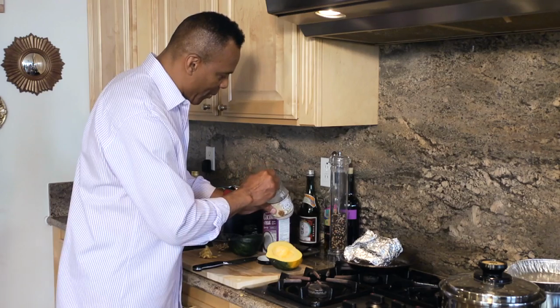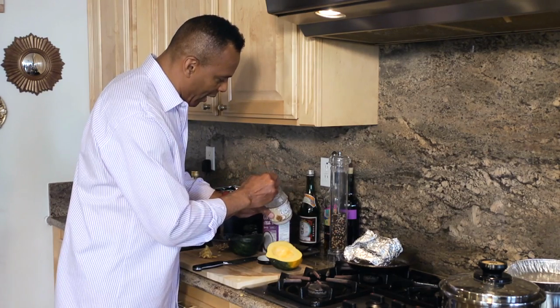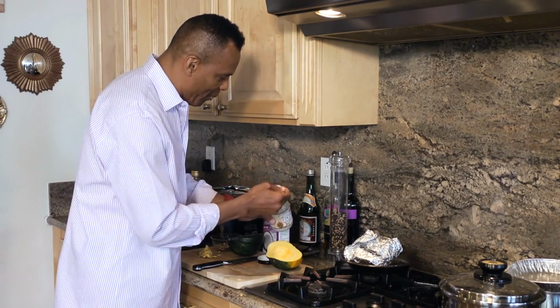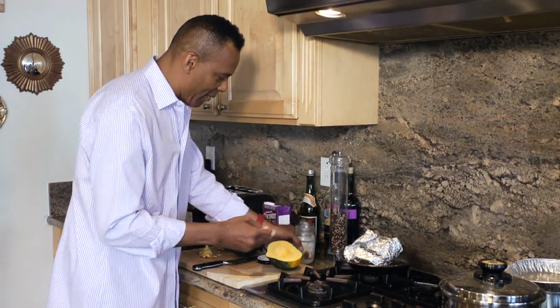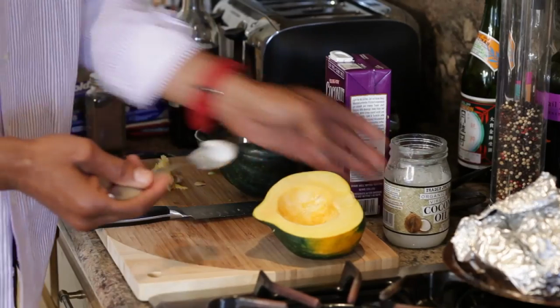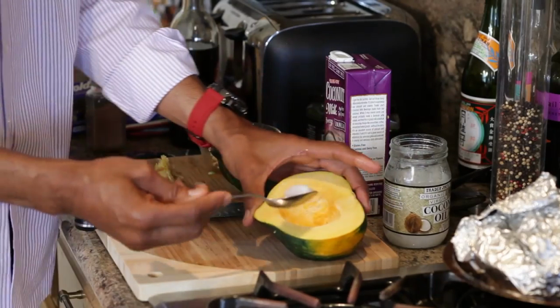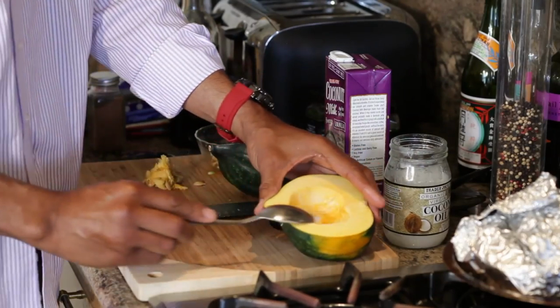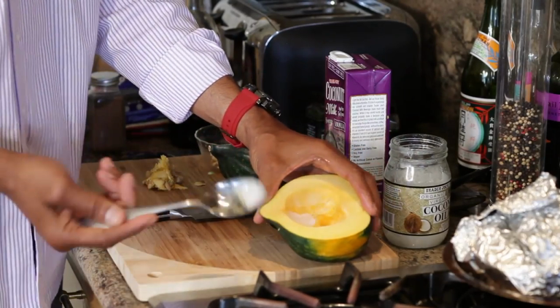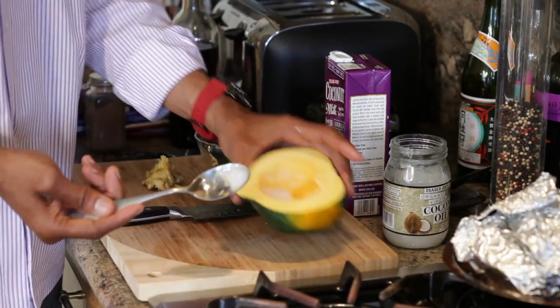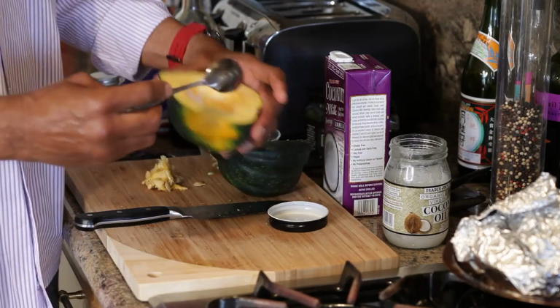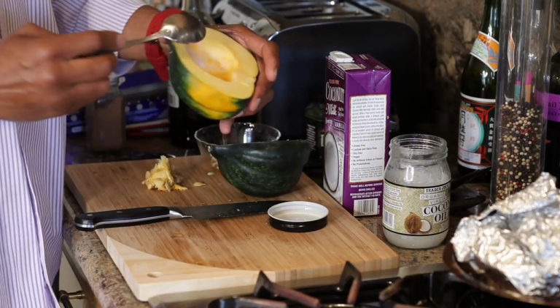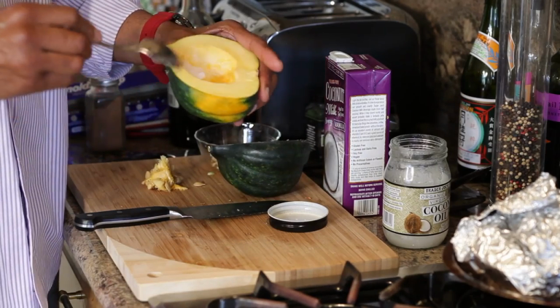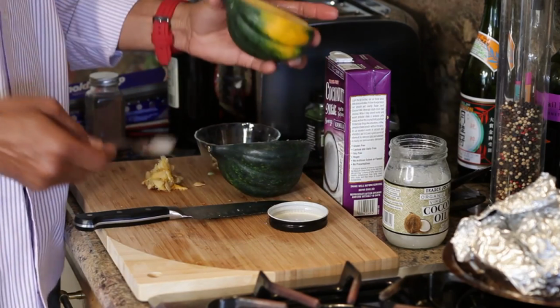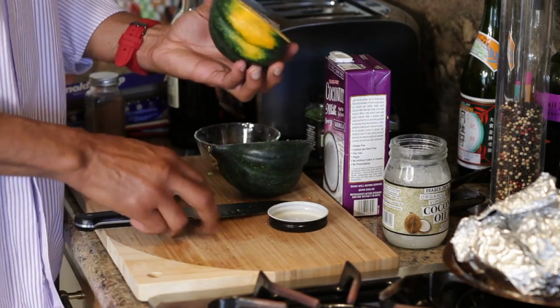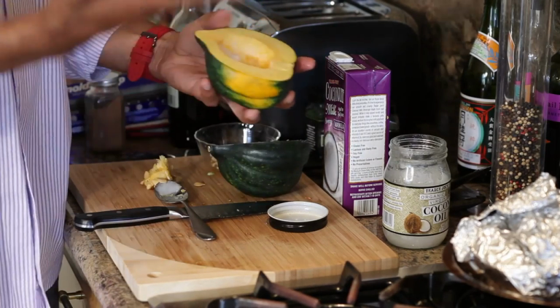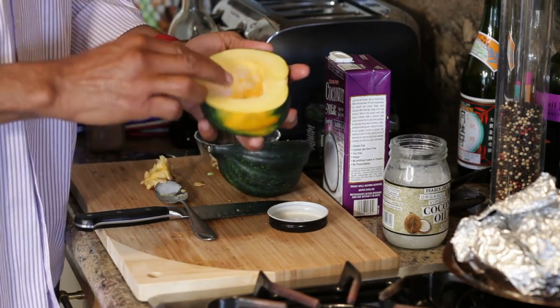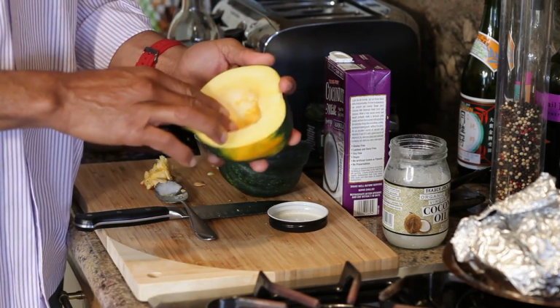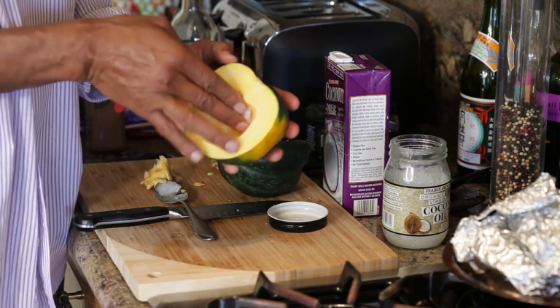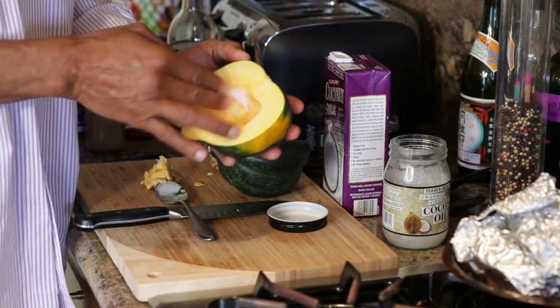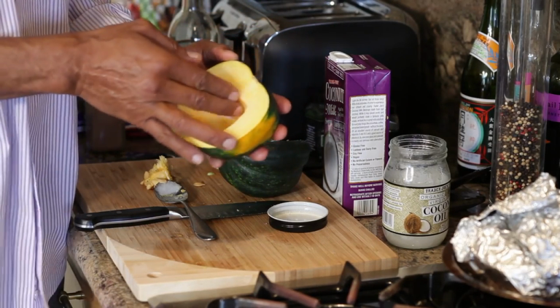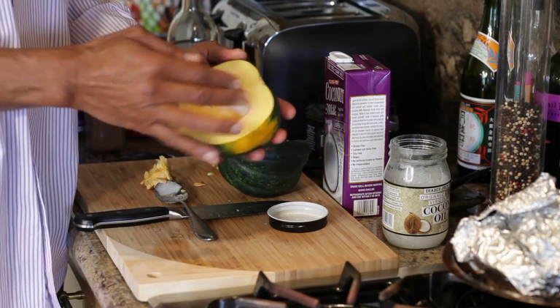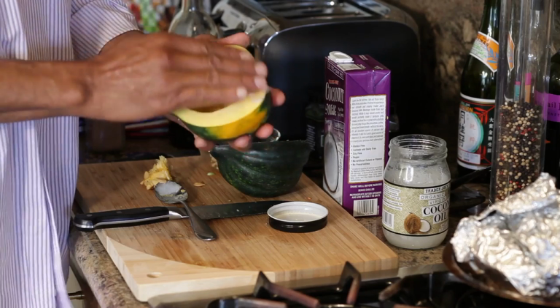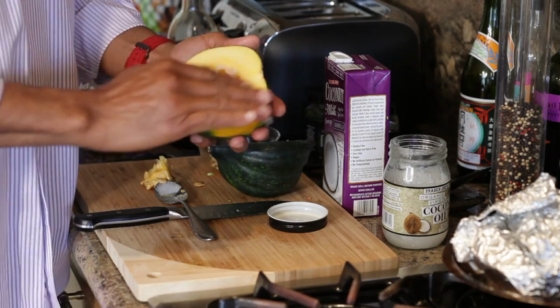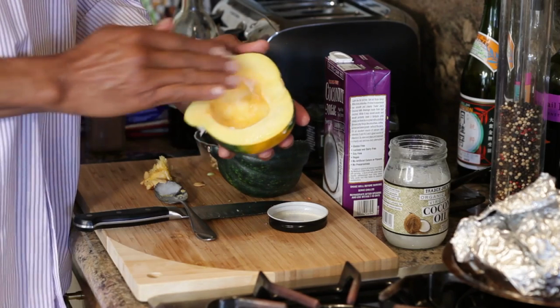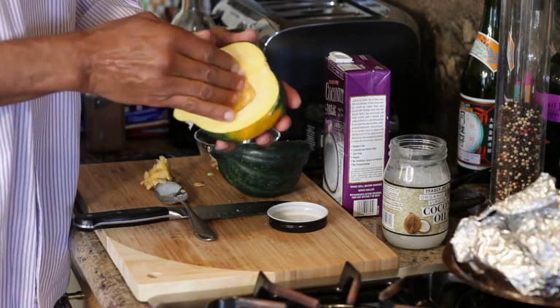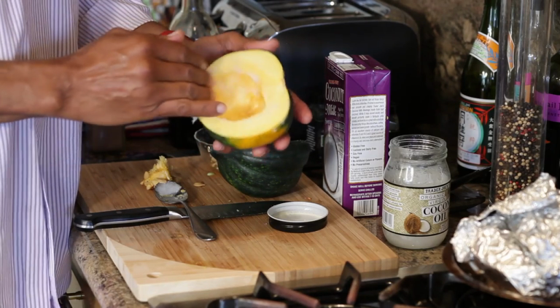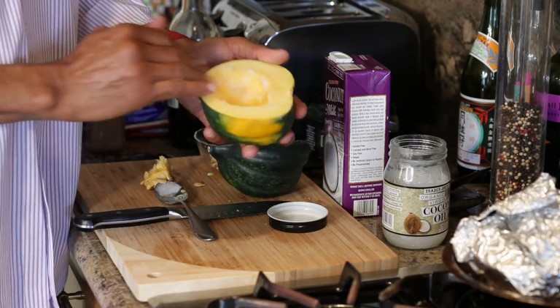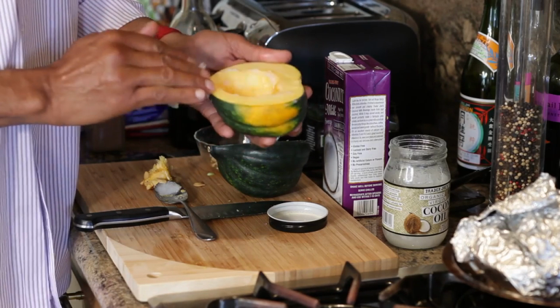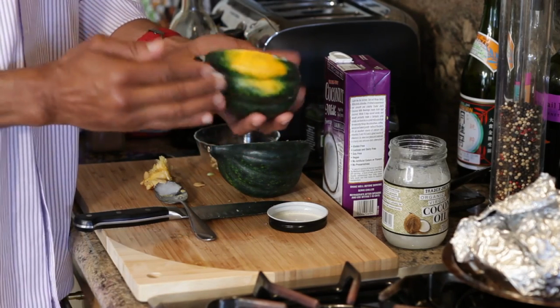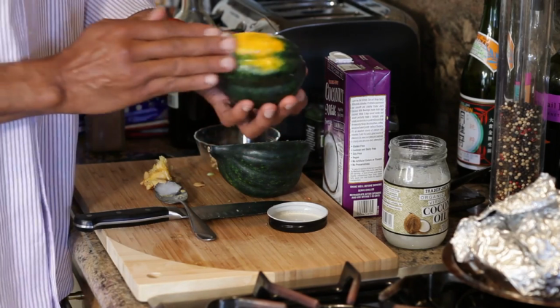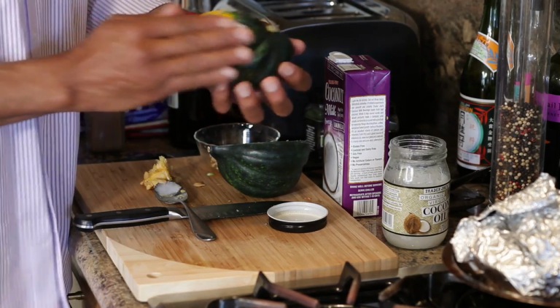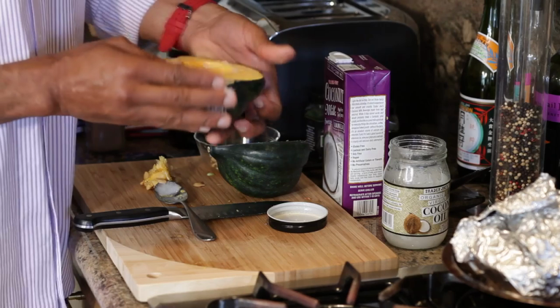Some people use other oils, but I use coconut oil because it can tolerate higher degrees — more heat — without it turning or changing into trans fats, which are very unhealthy for us.